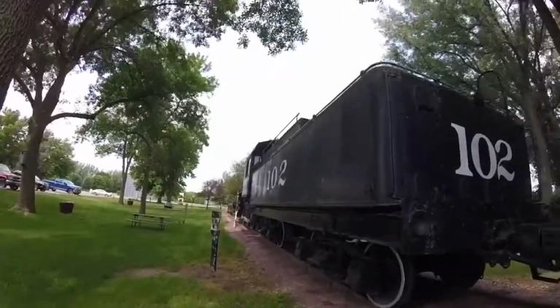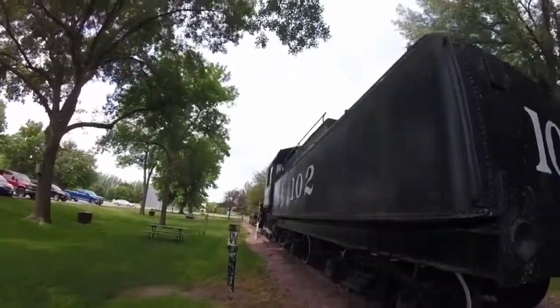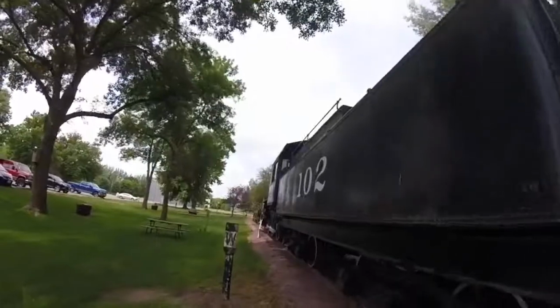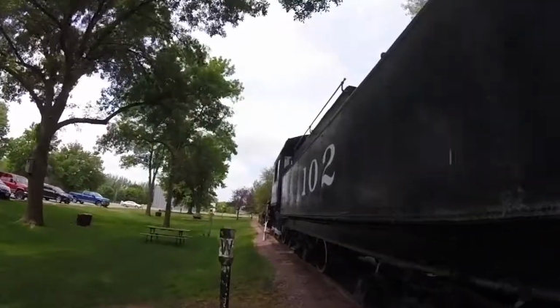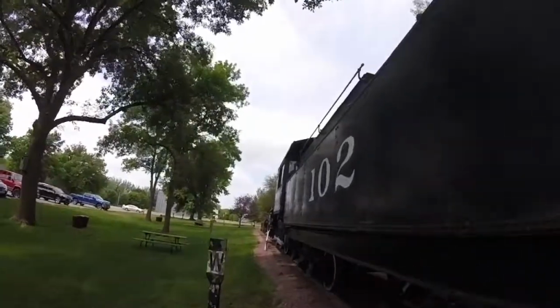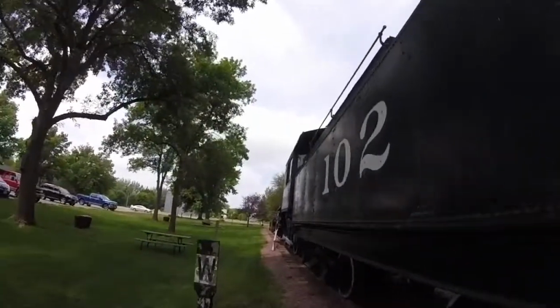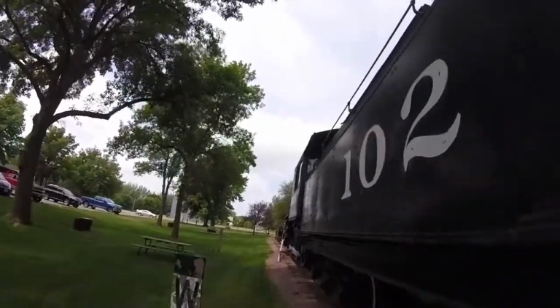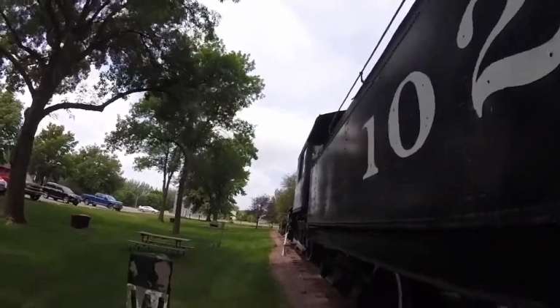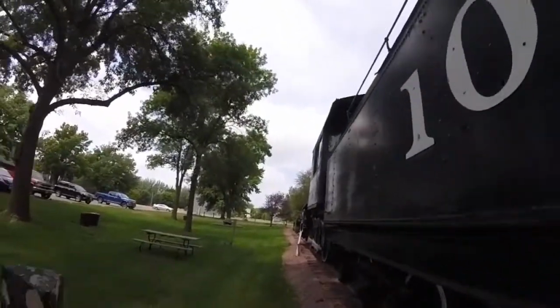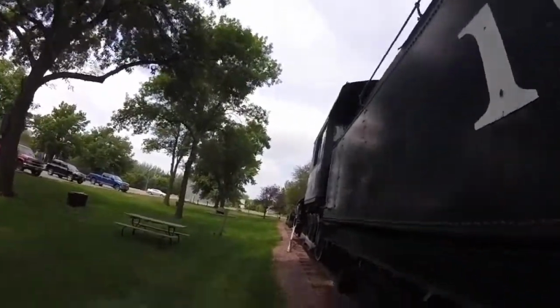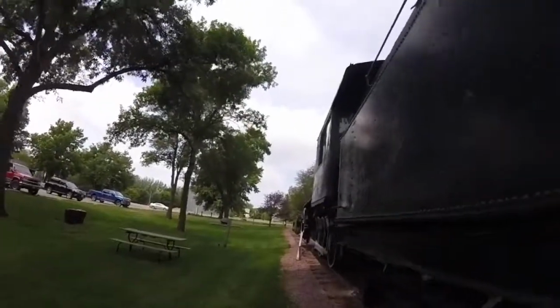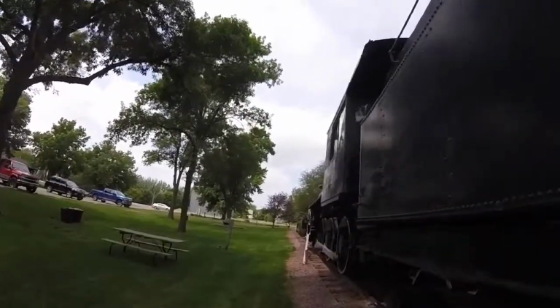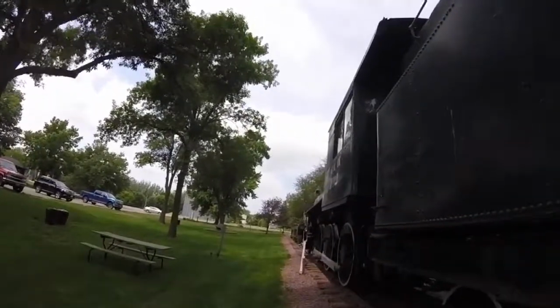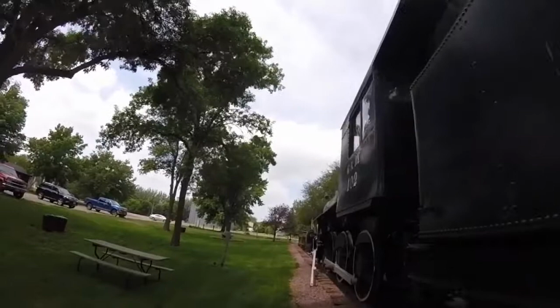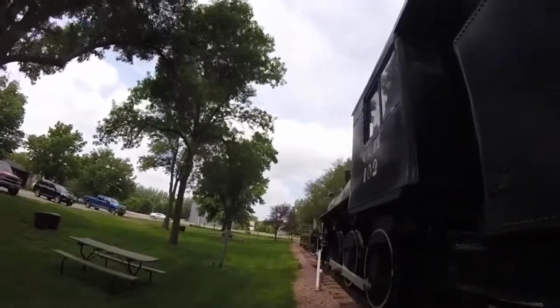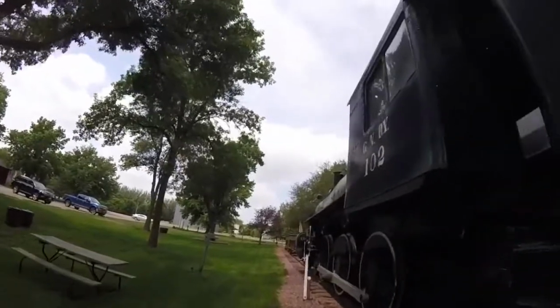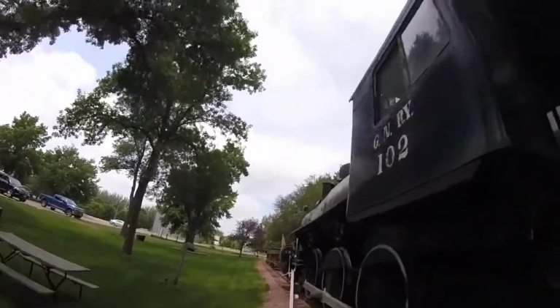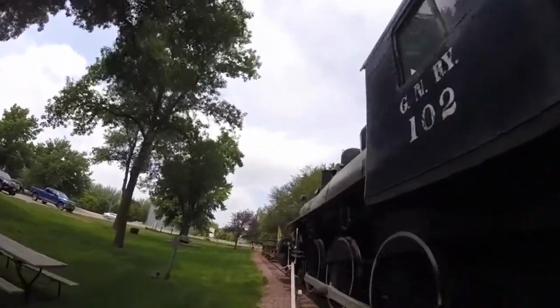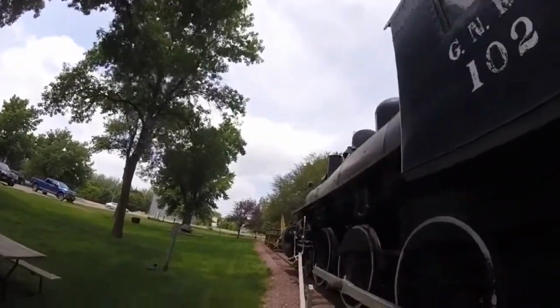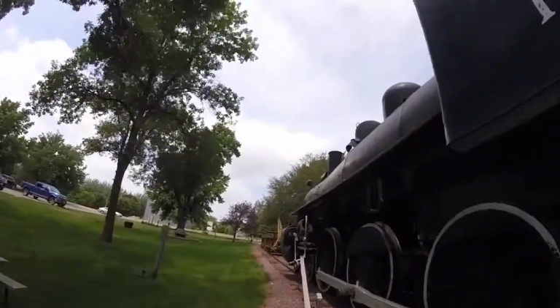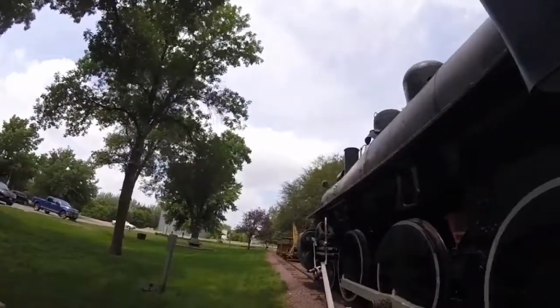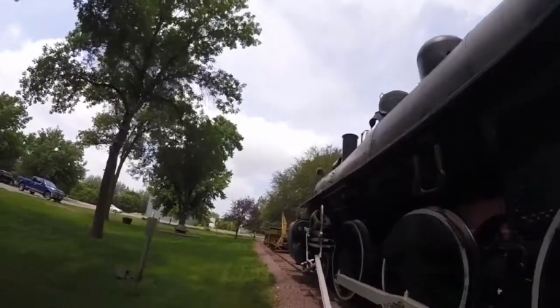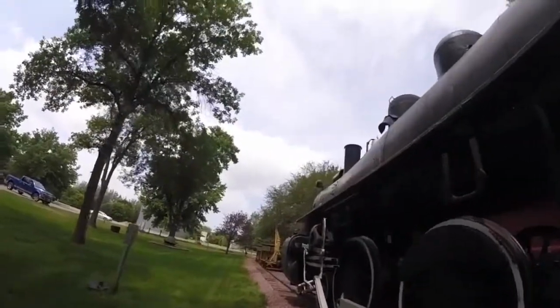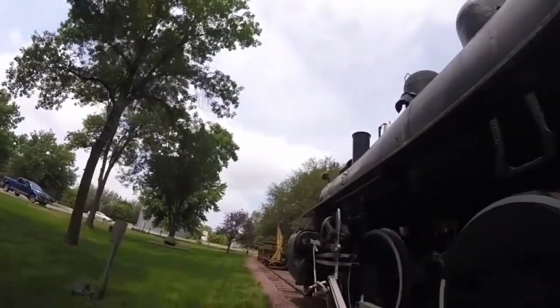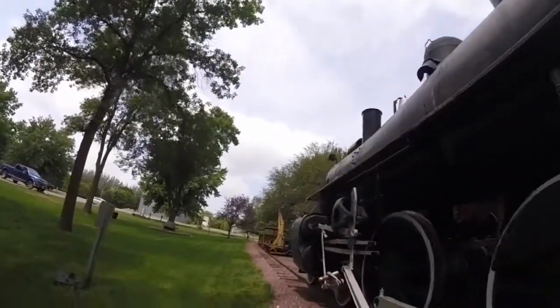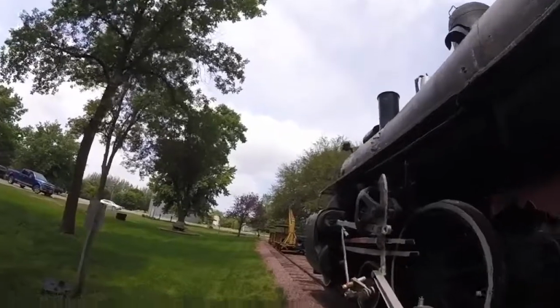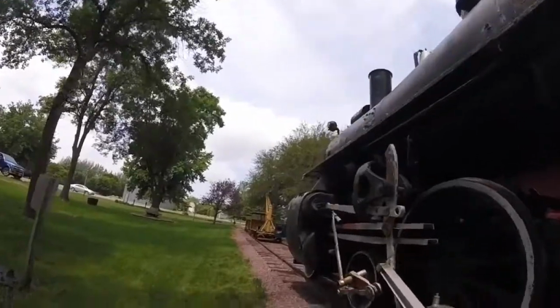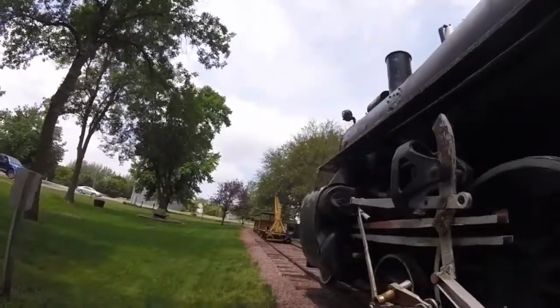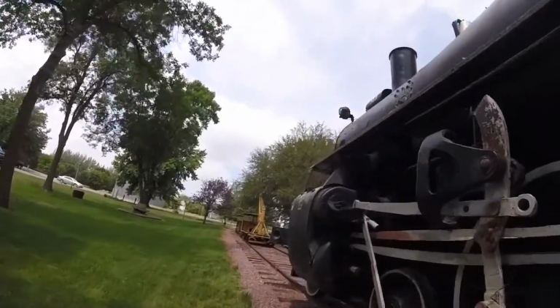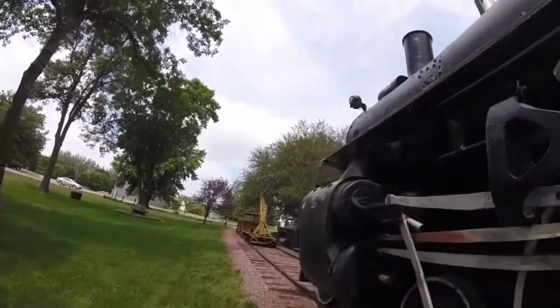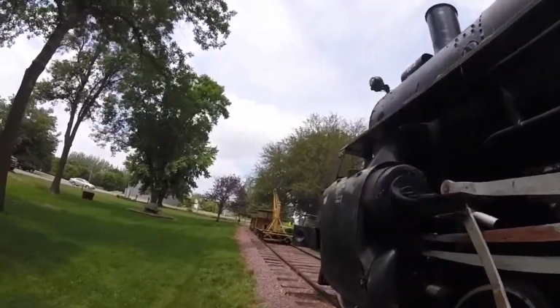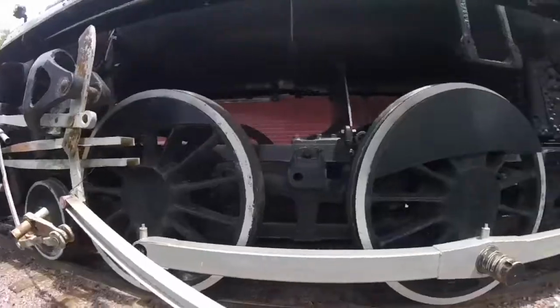Georgia Northern 102 is the only surviving Georgia Northern 4-6-0 left in the world today, seen here on display outdoors at Endoline Railroad Park and Museum.